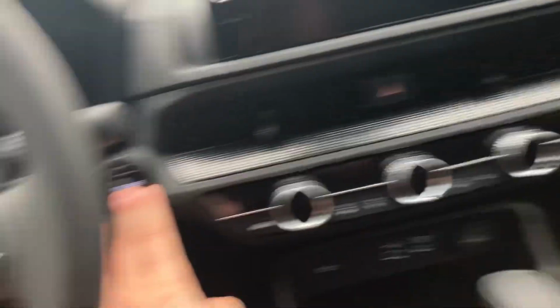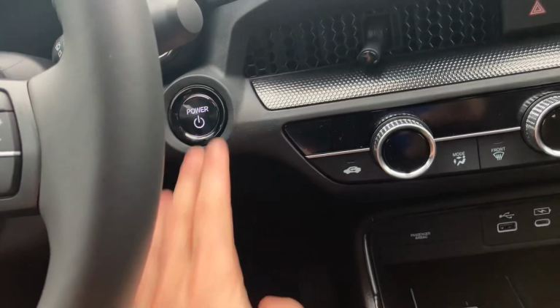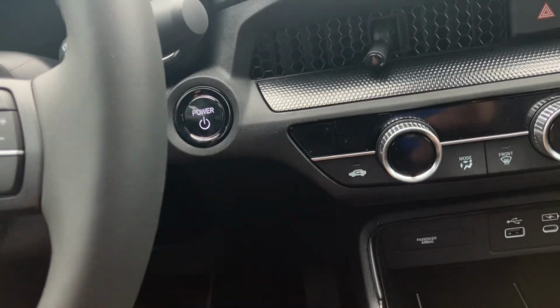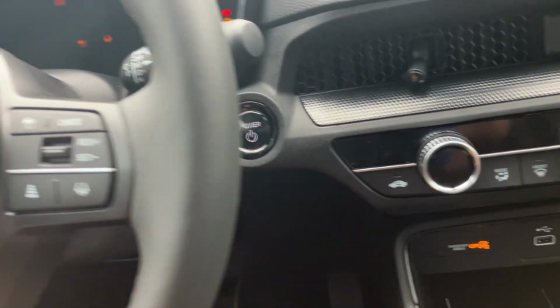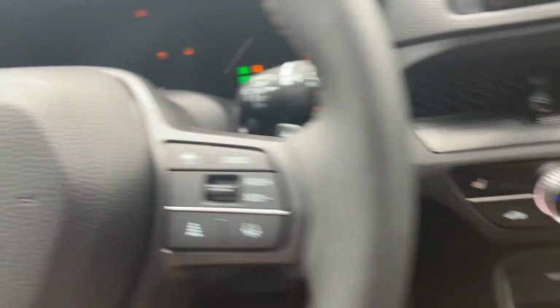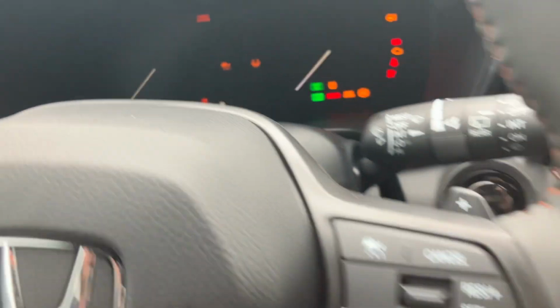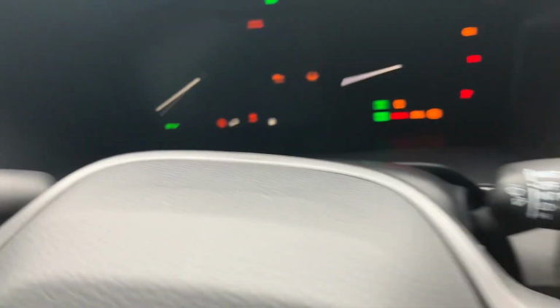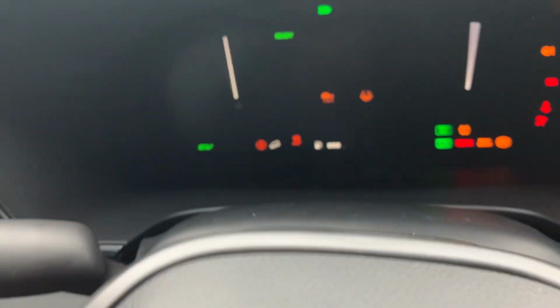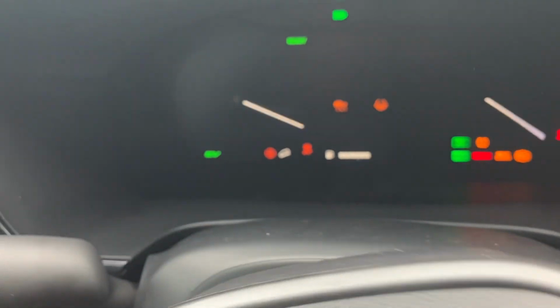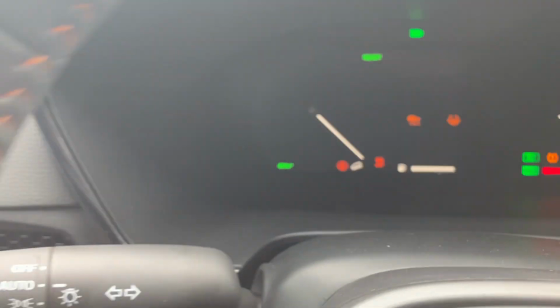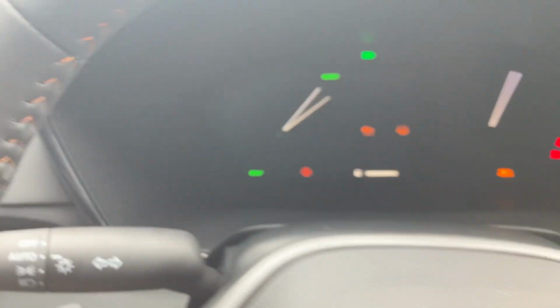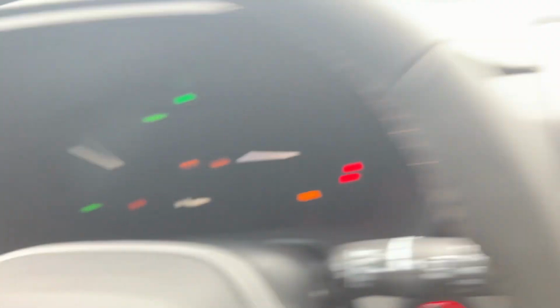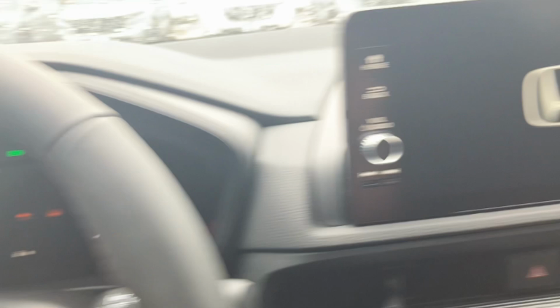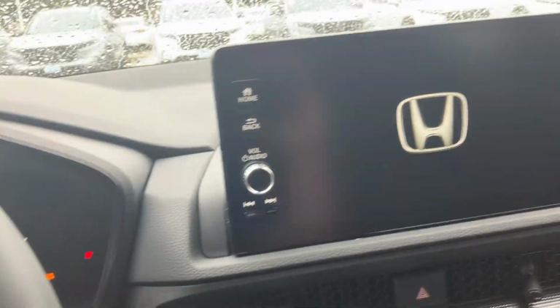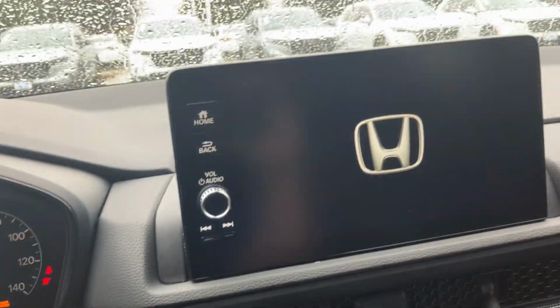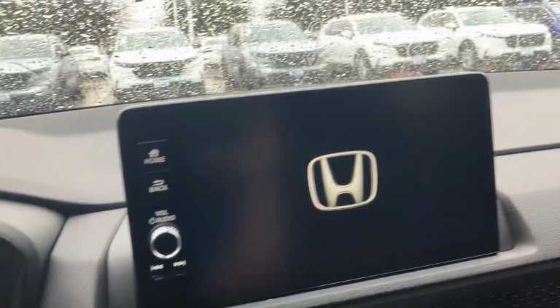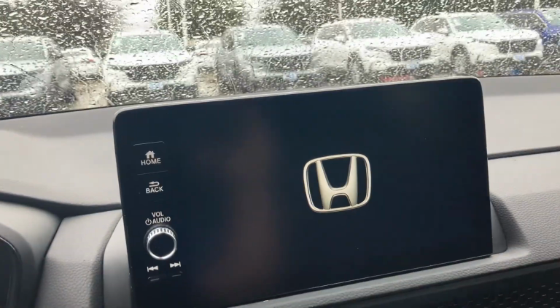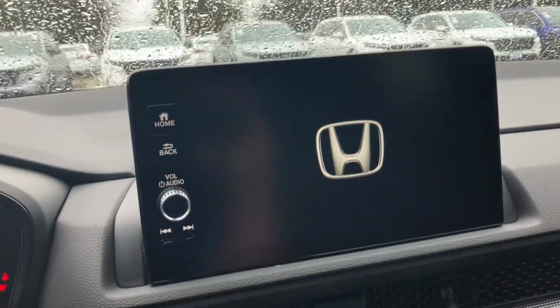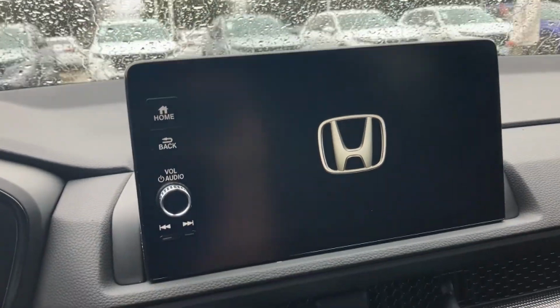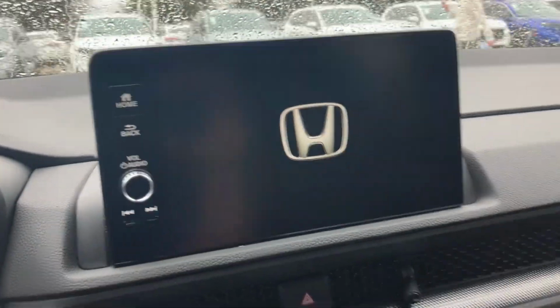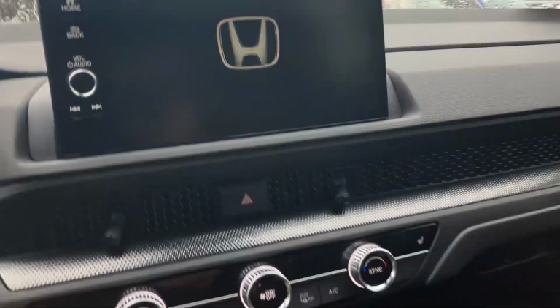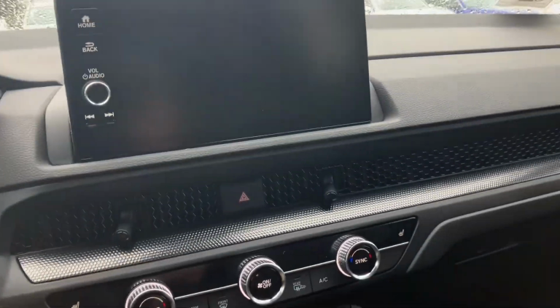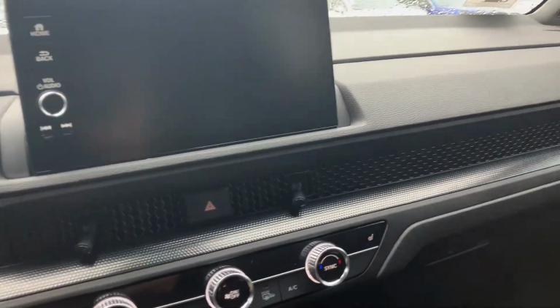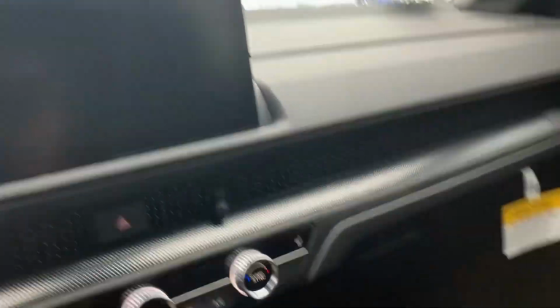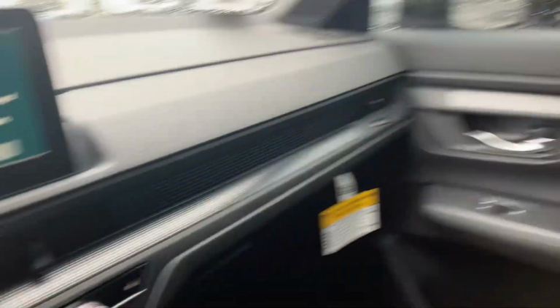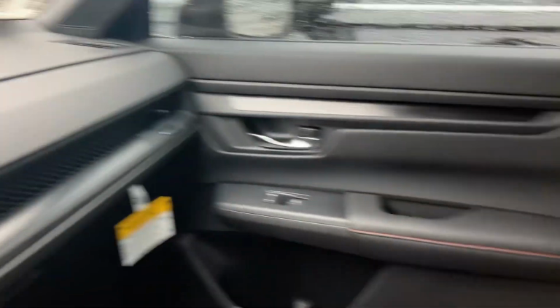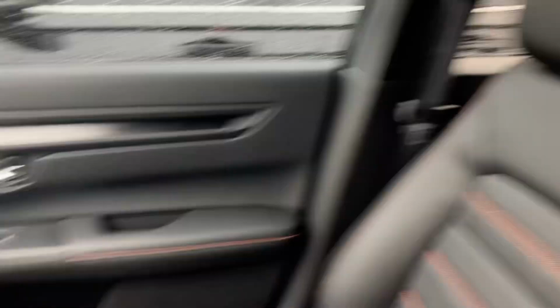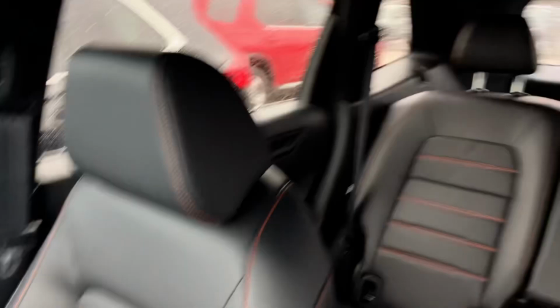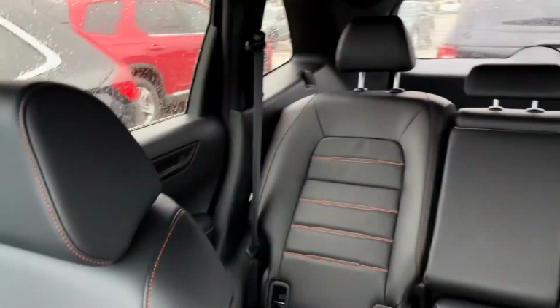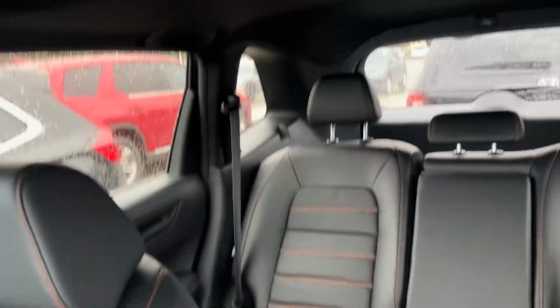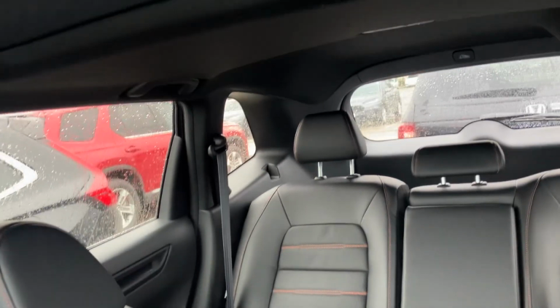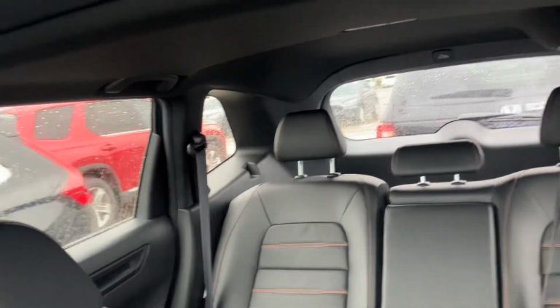Push to start, of course. It starts right up — very quiet vehicle. Wireless Apple CarPlay. This thing is set up, very, very nice.